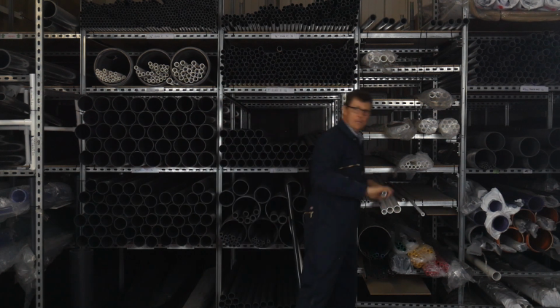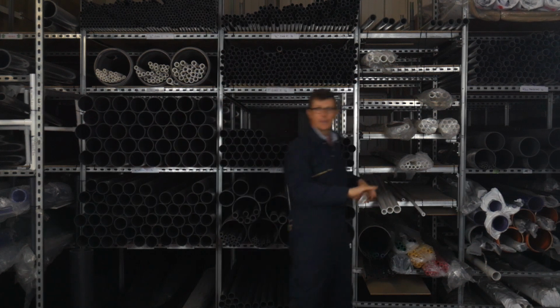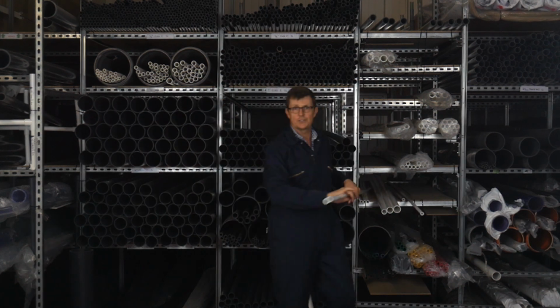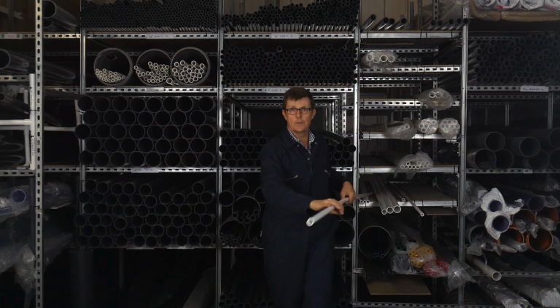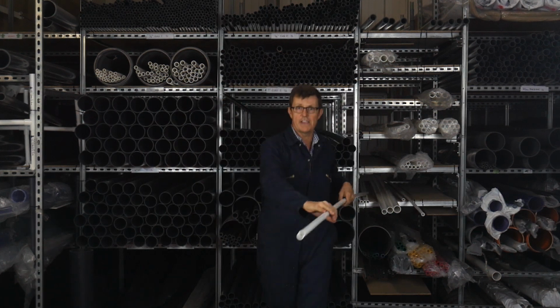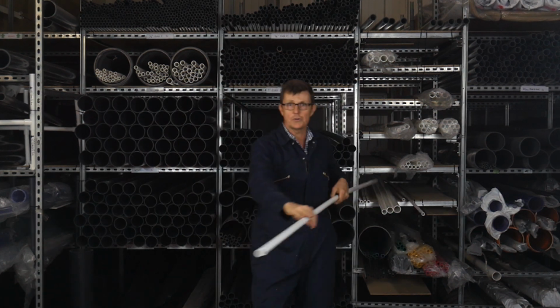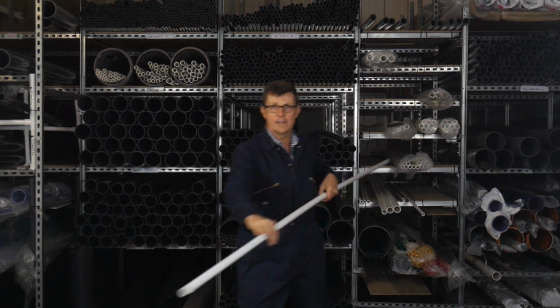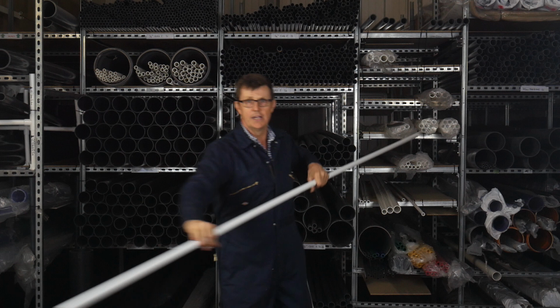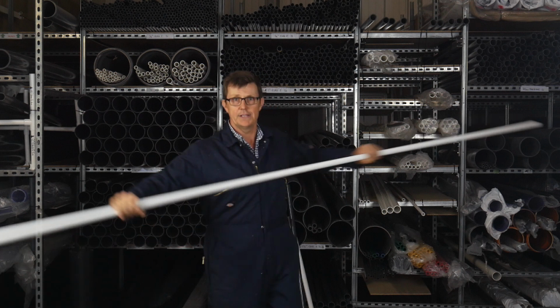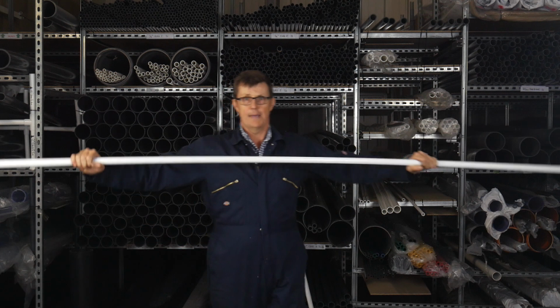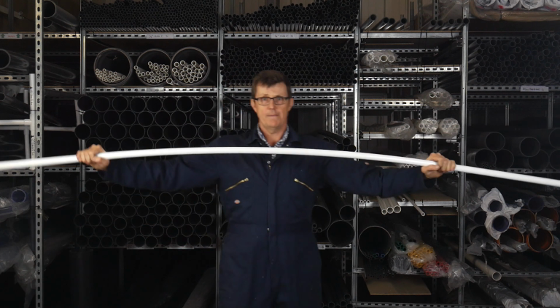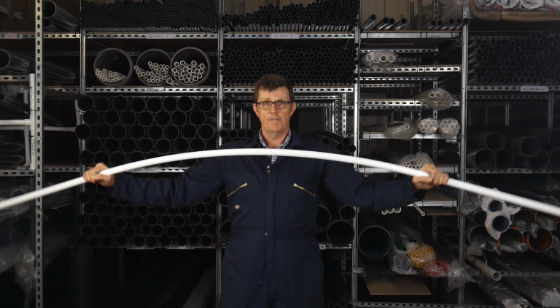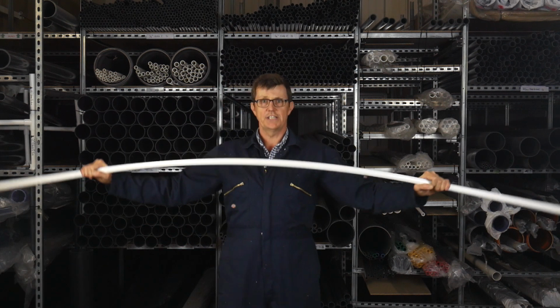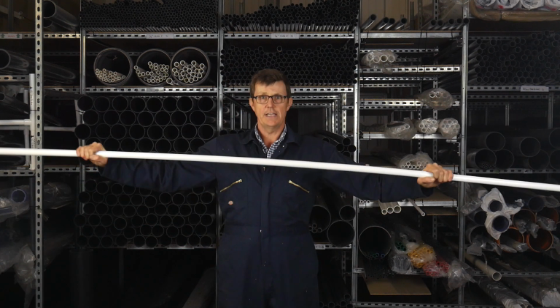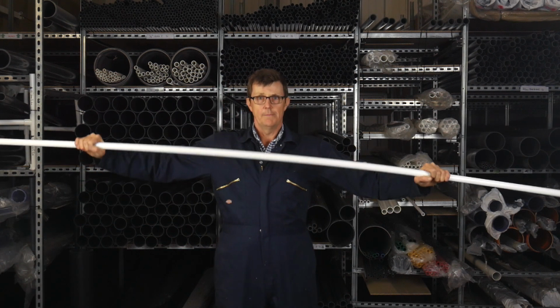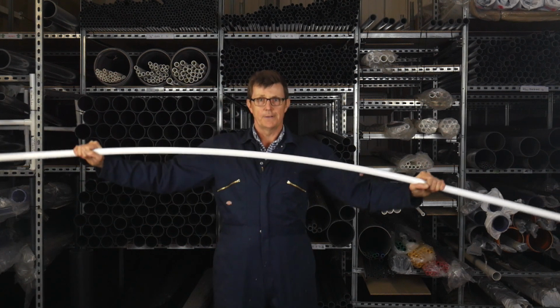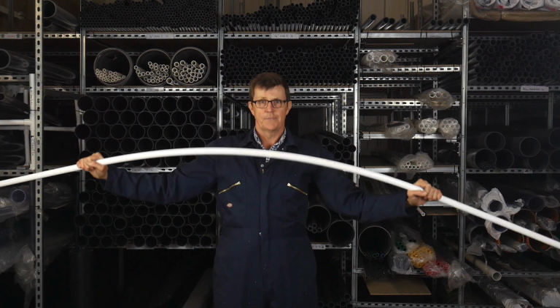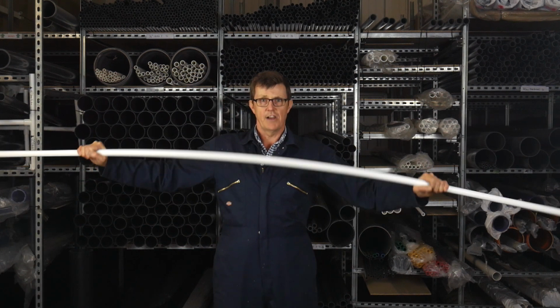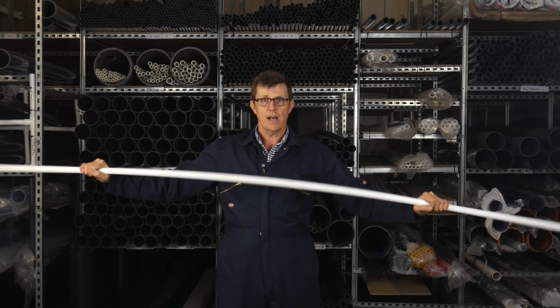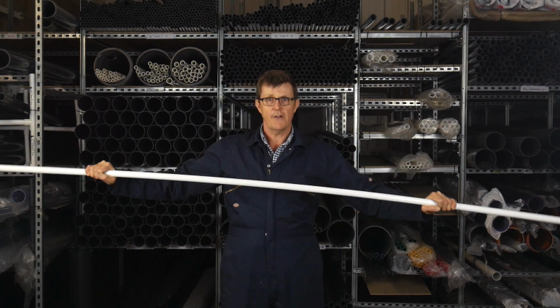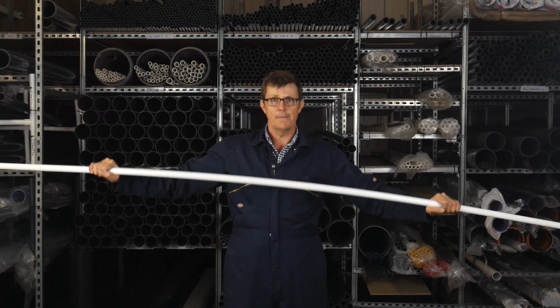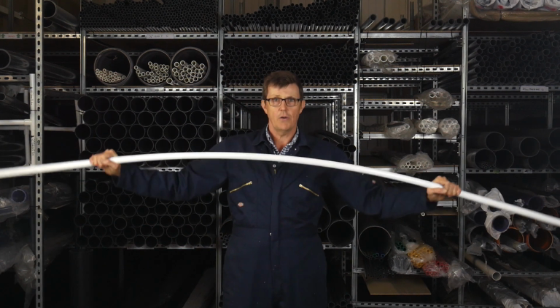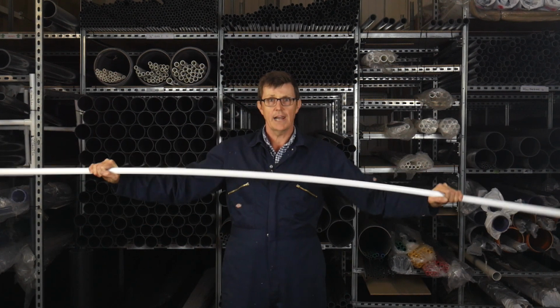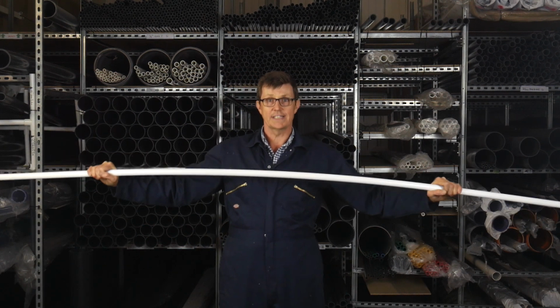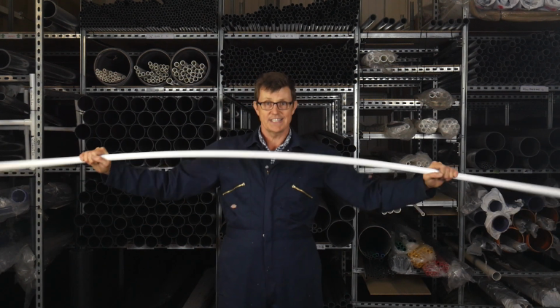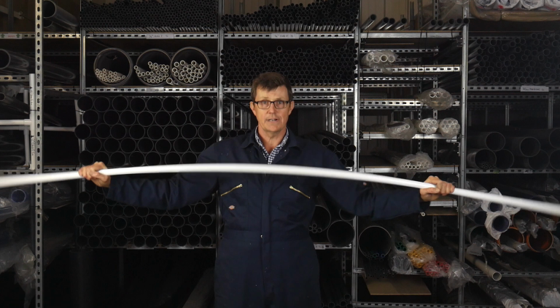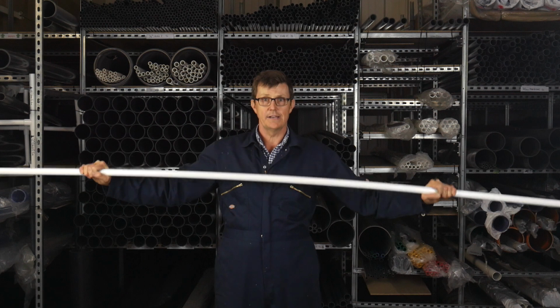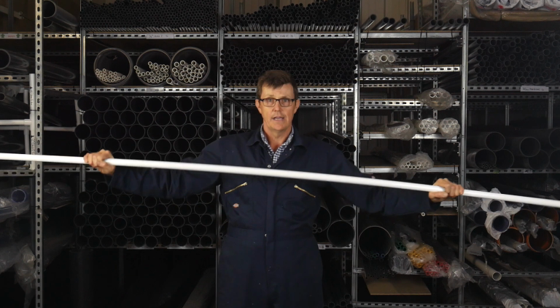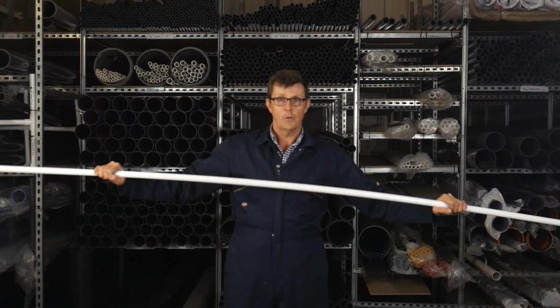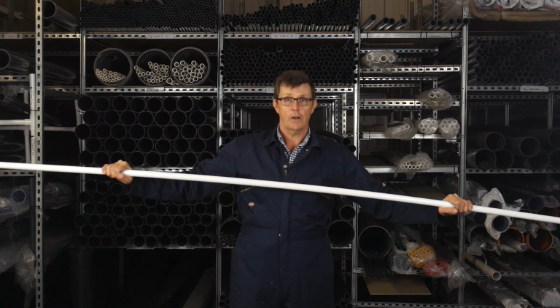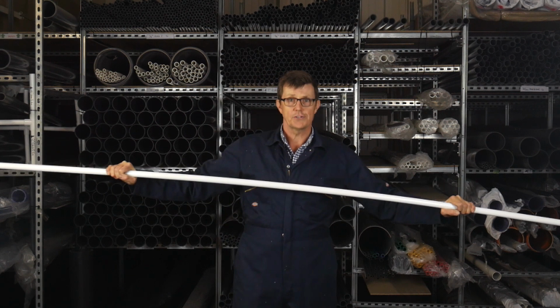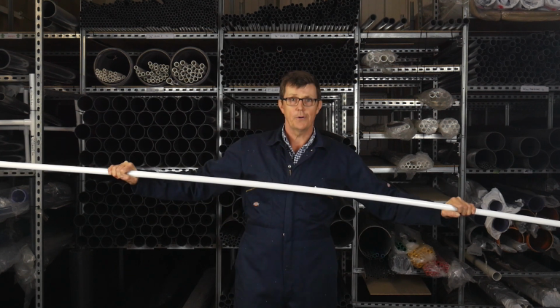Moving up to three-quarter inch, there's a bit more rigidity, but for a large frame and long lengths, it'll still need quite a lot of support.